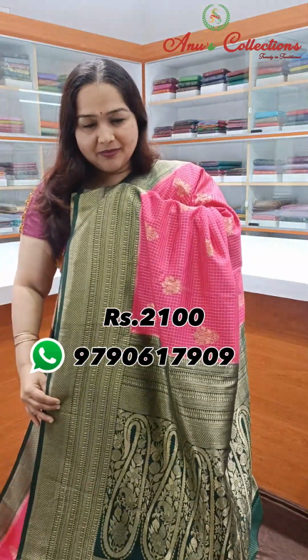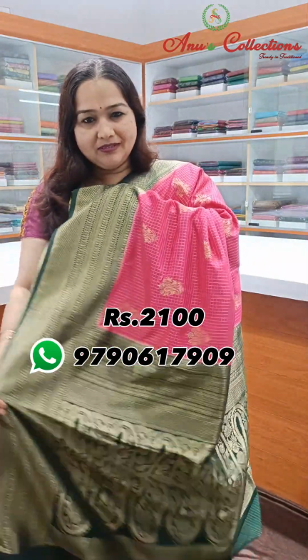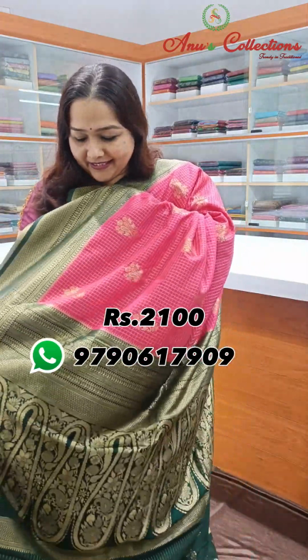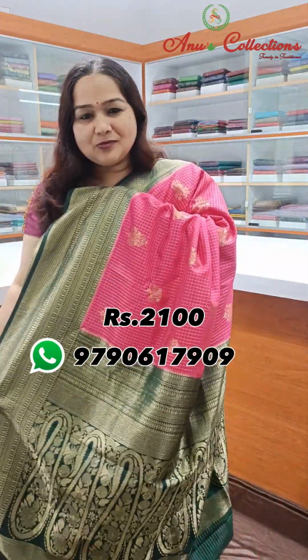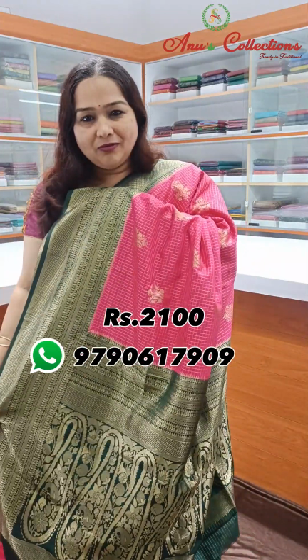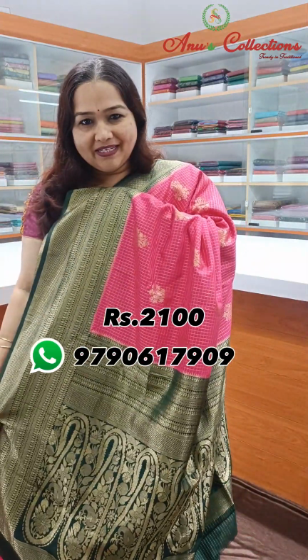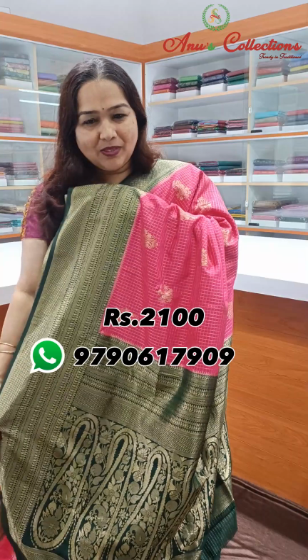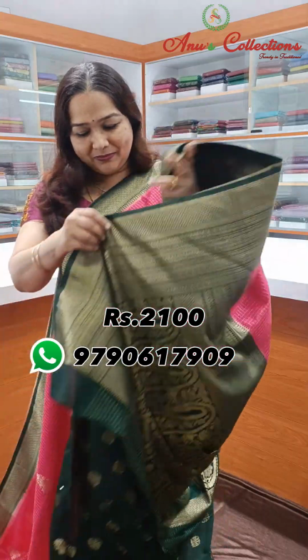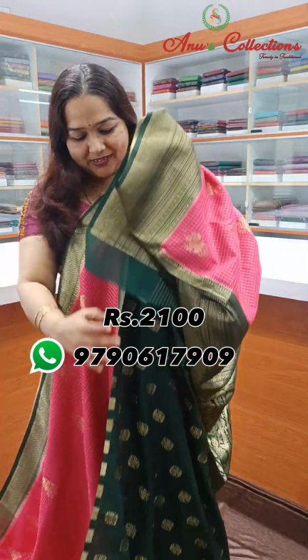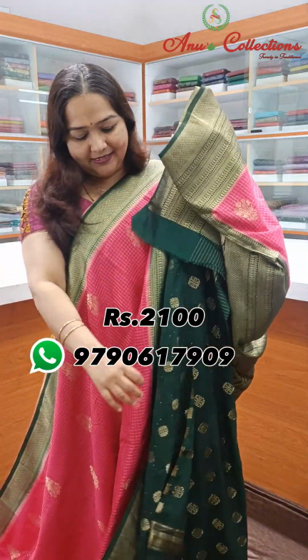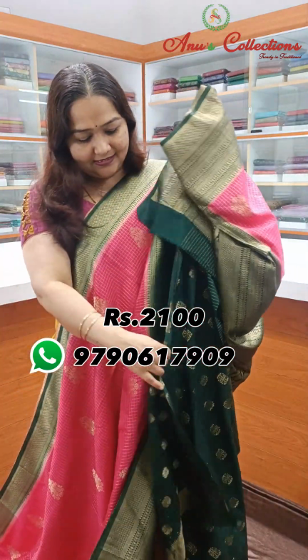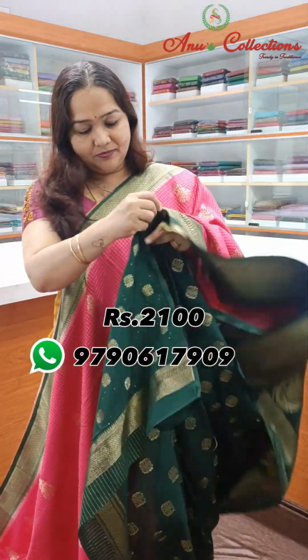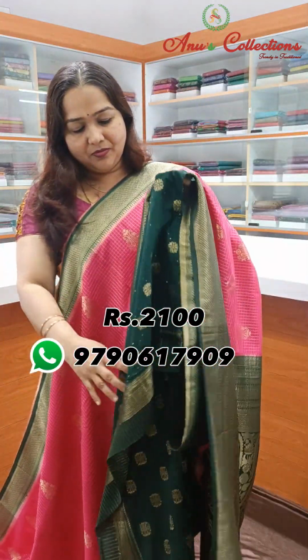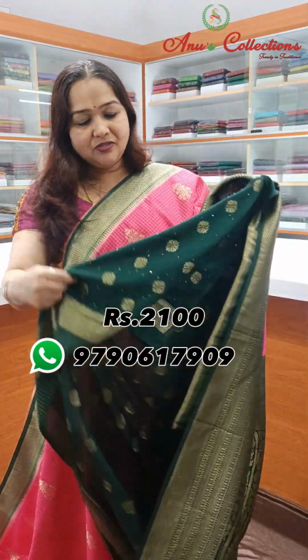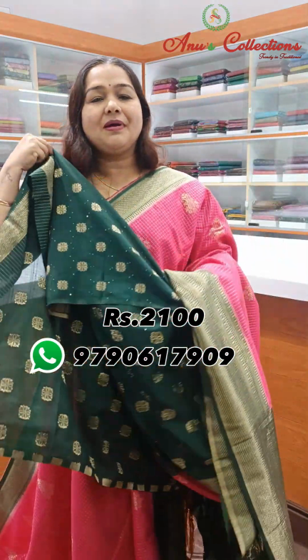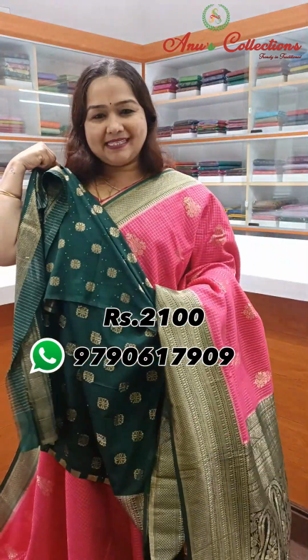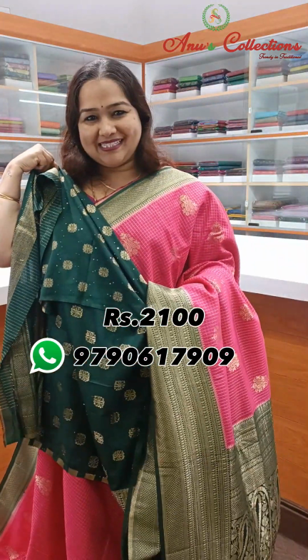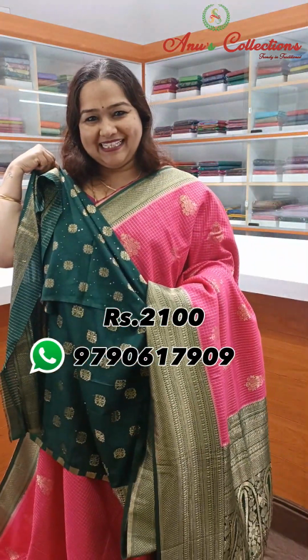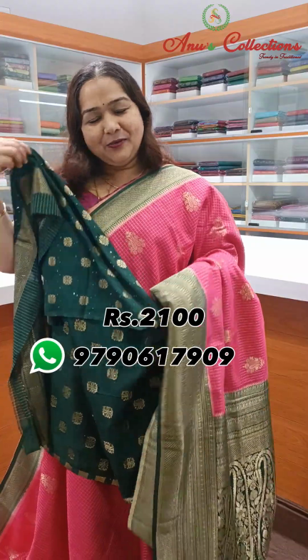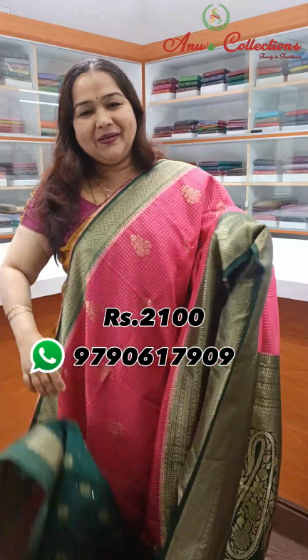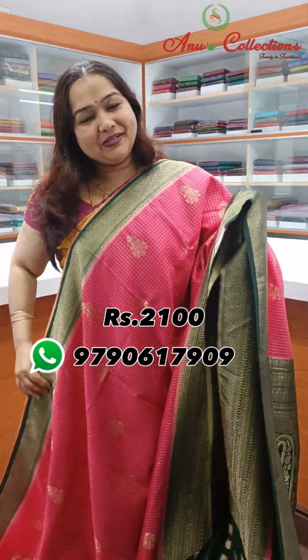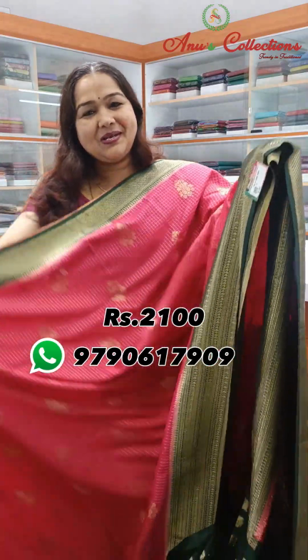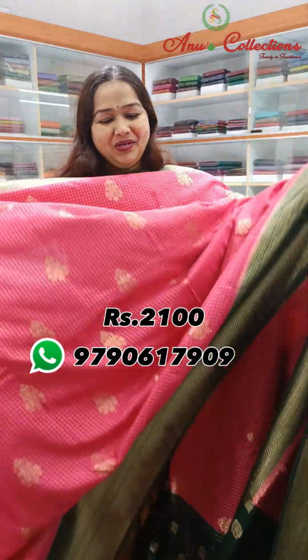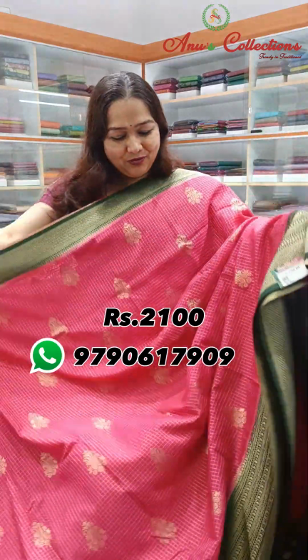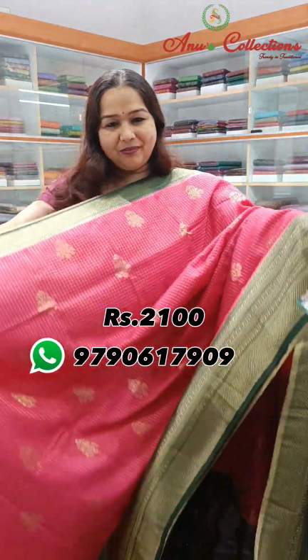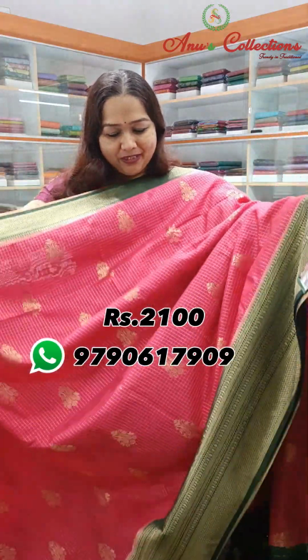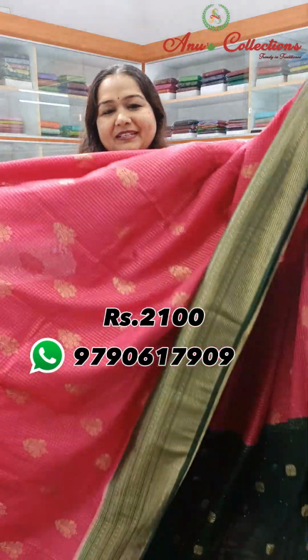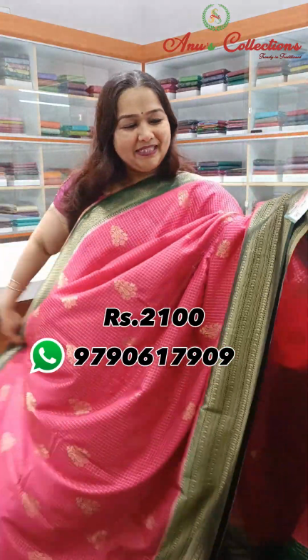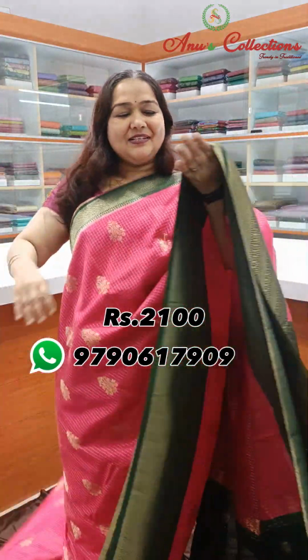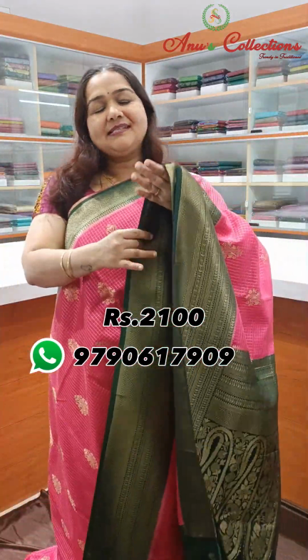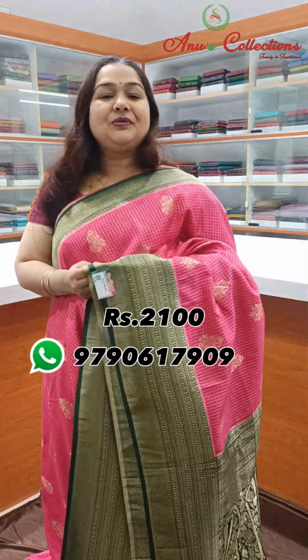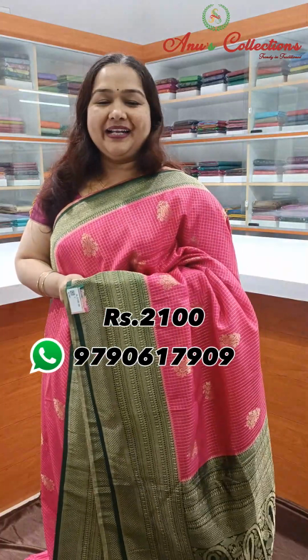This is wonderful — a very rich pallu with a mango design, and a beautiful blouse with mild sequined design. Very rich and flowy fabric, priced at $2,100.